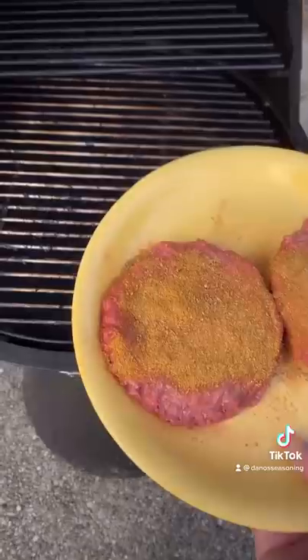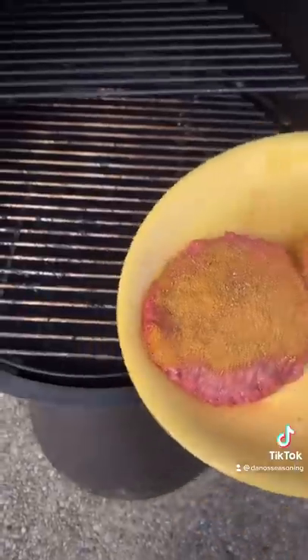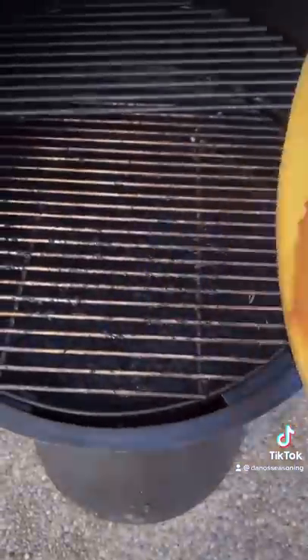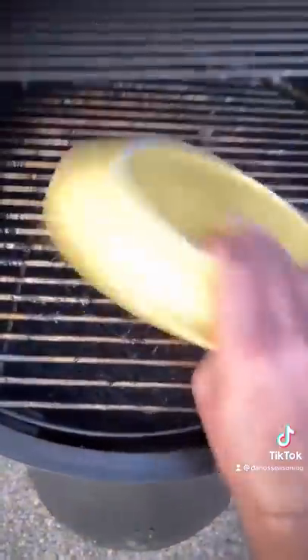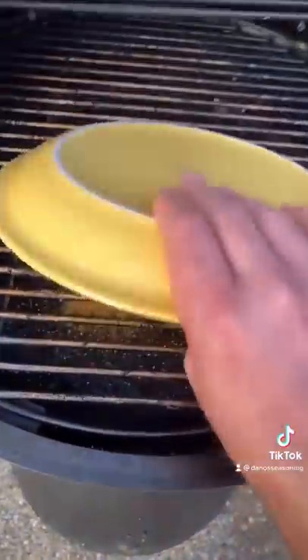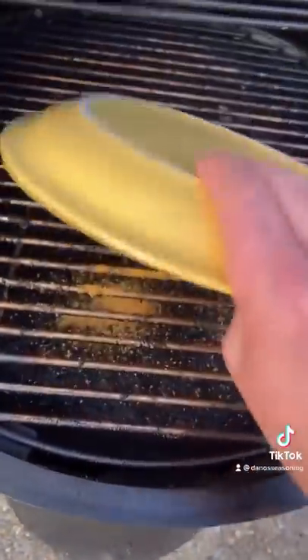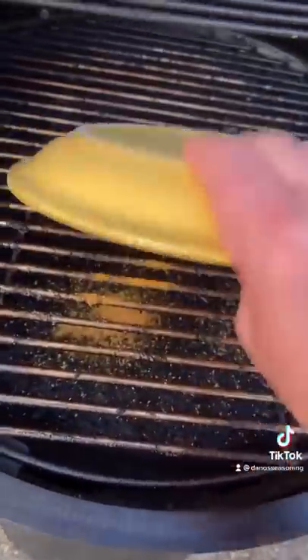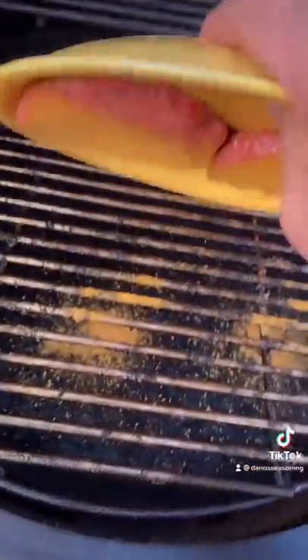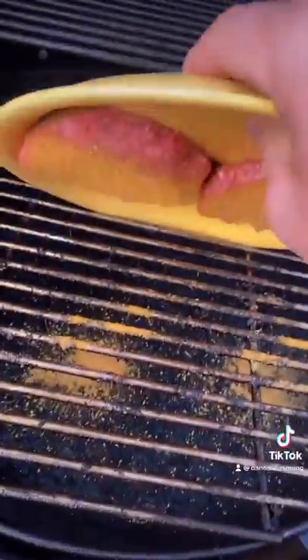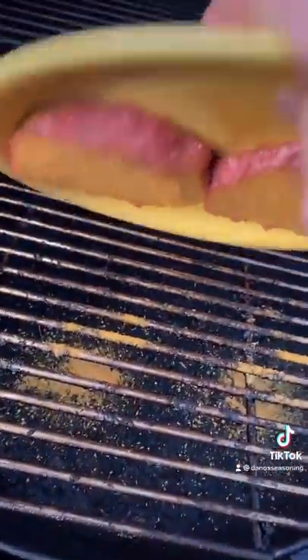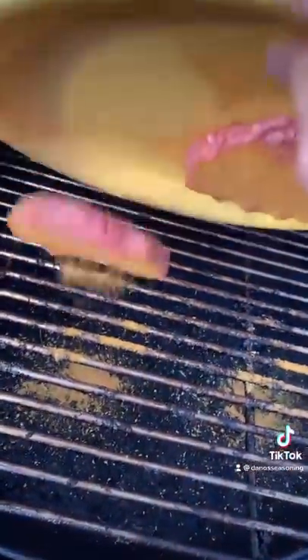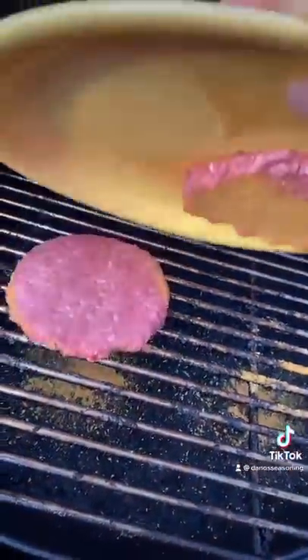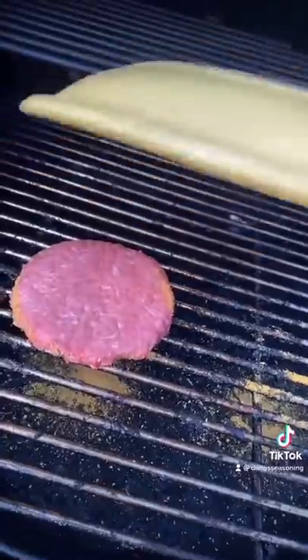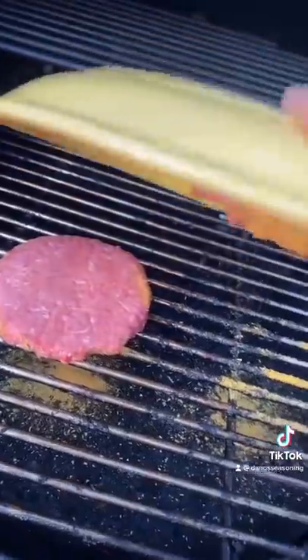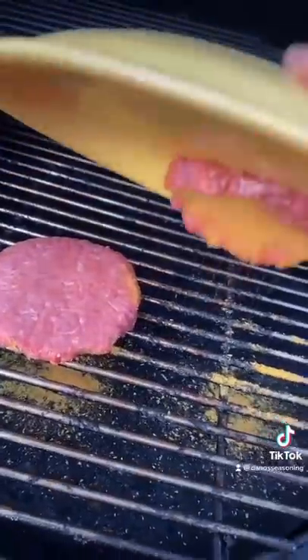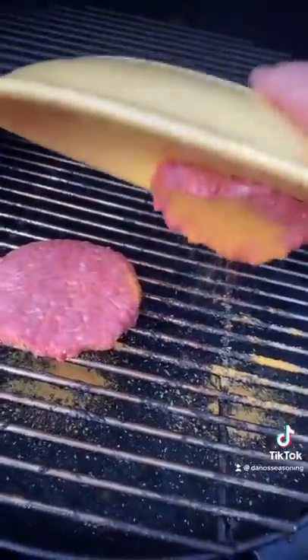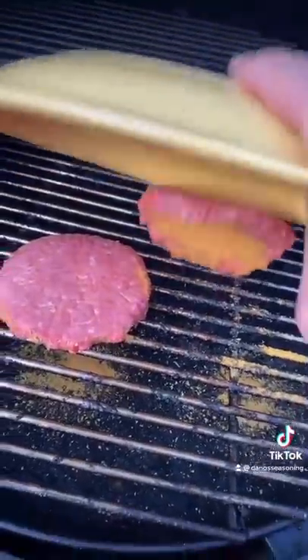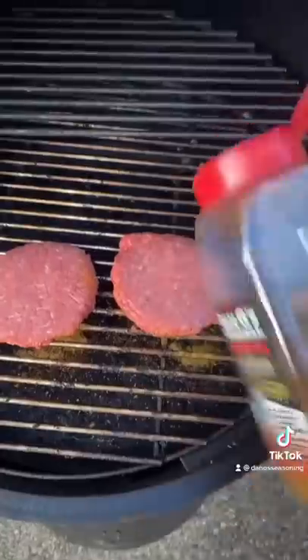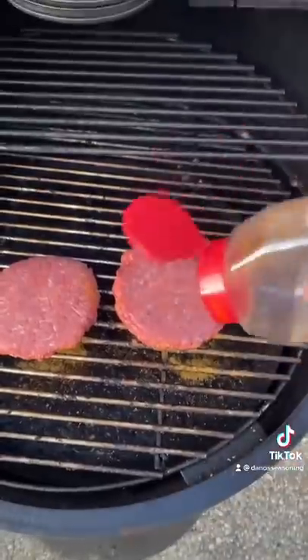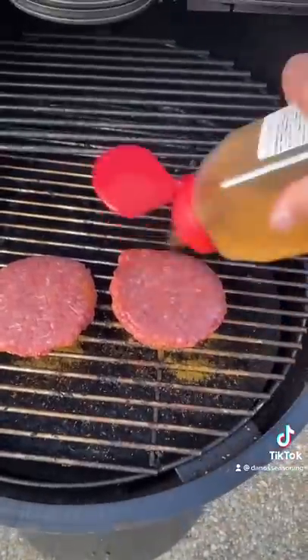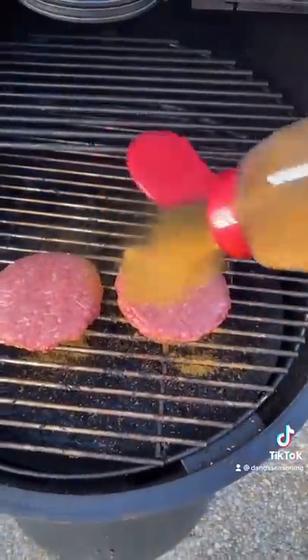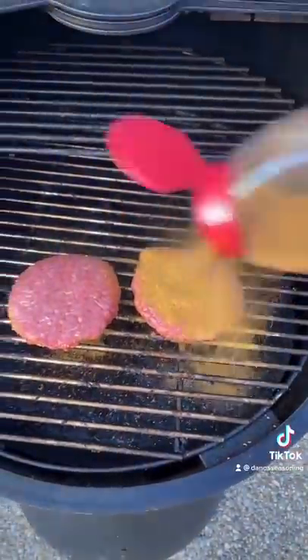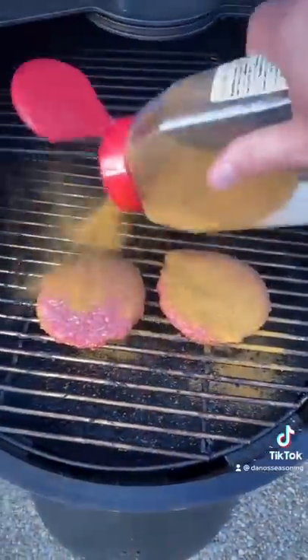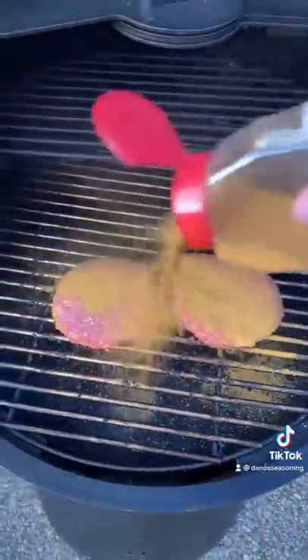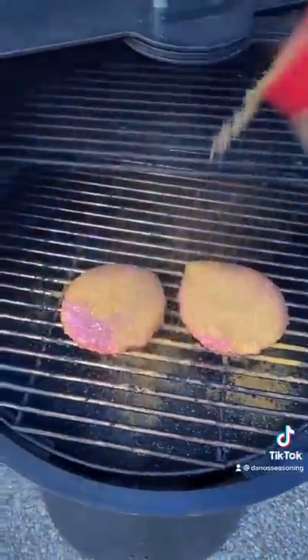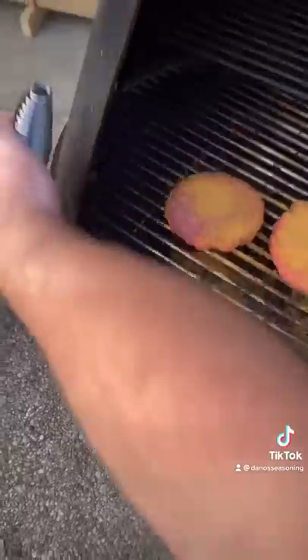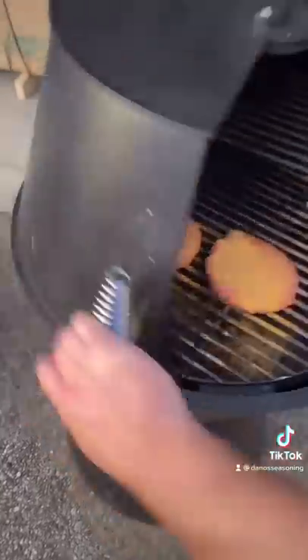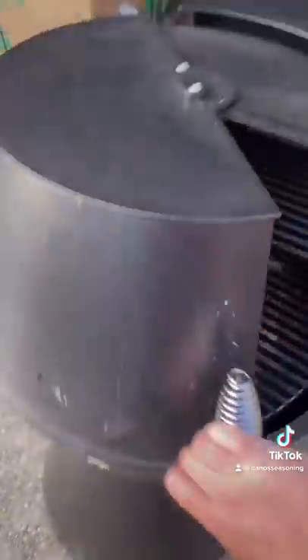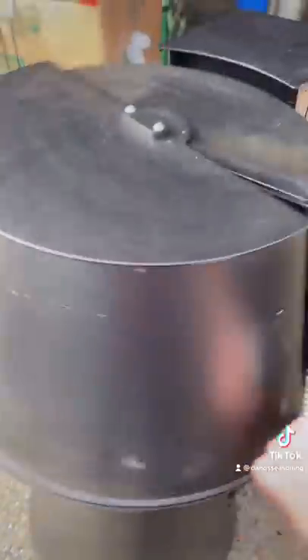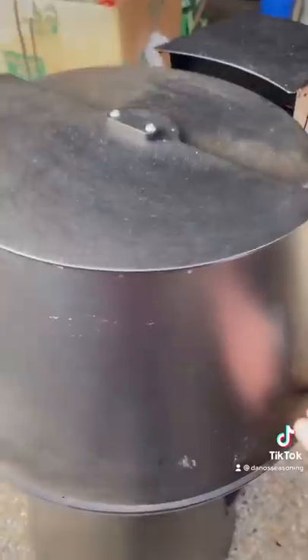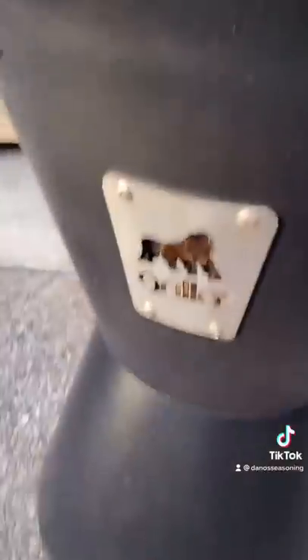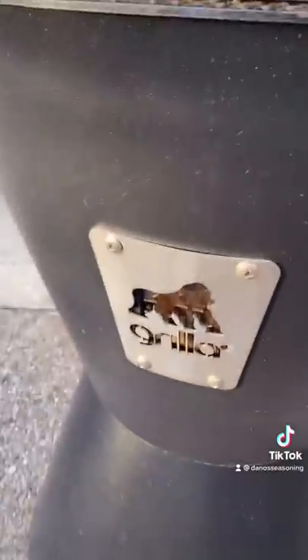Throw them on the dirty unclean smoker and pop that trigger again. Let it smoke on the grill.